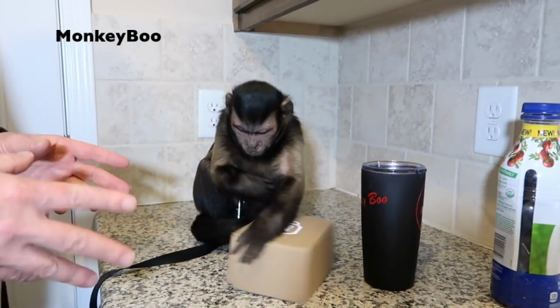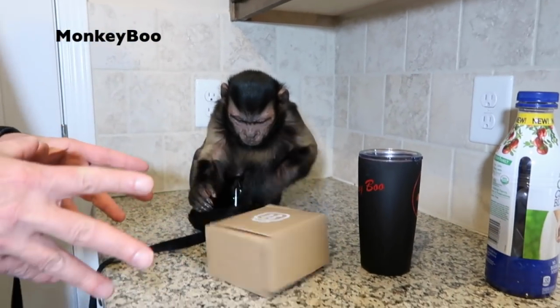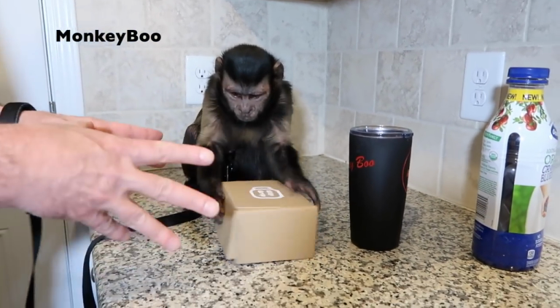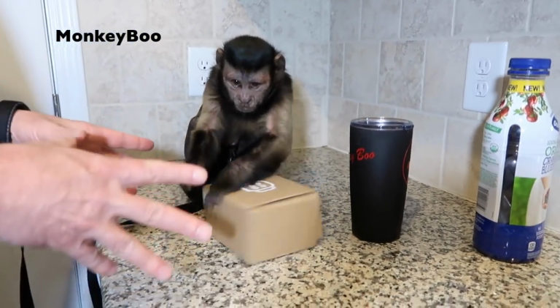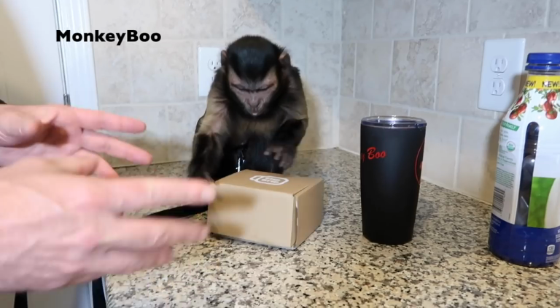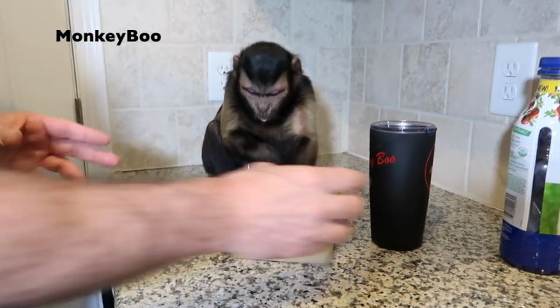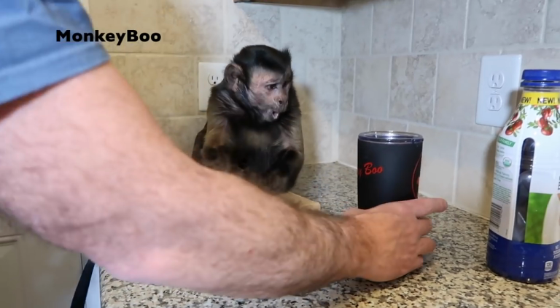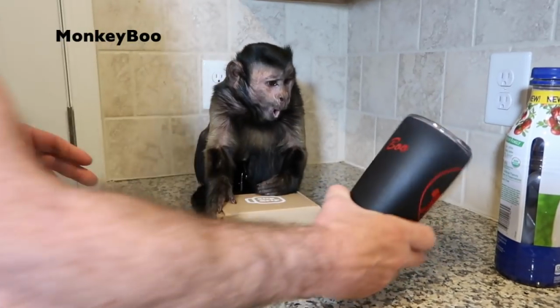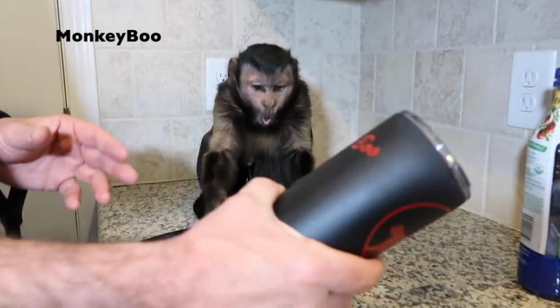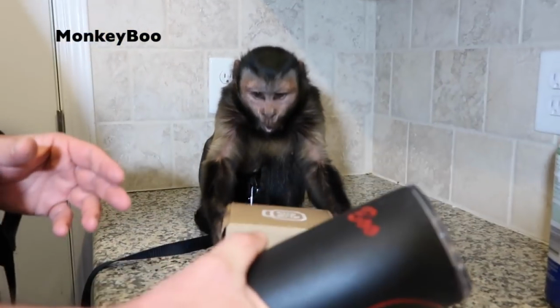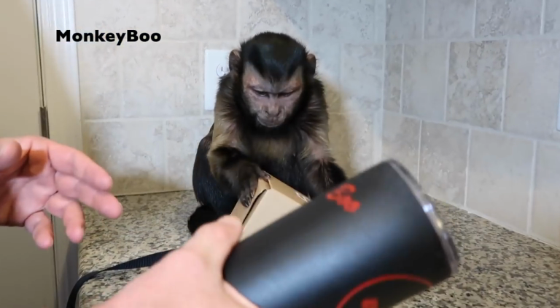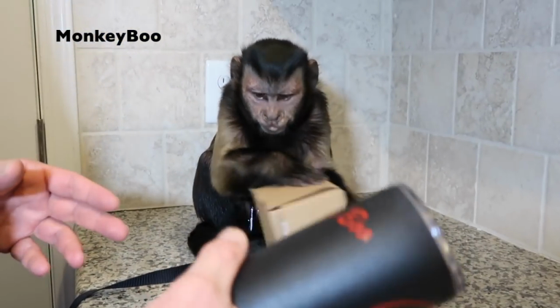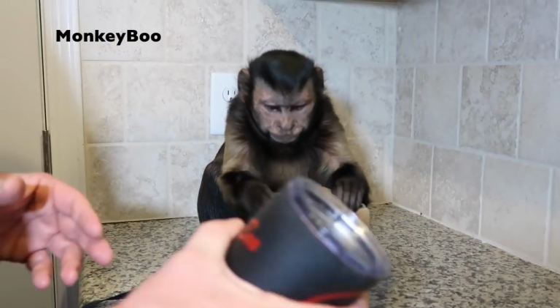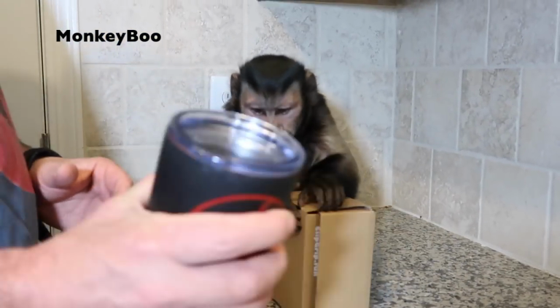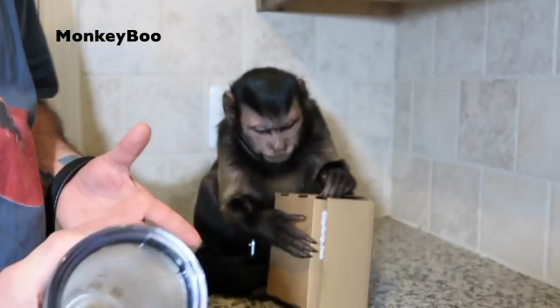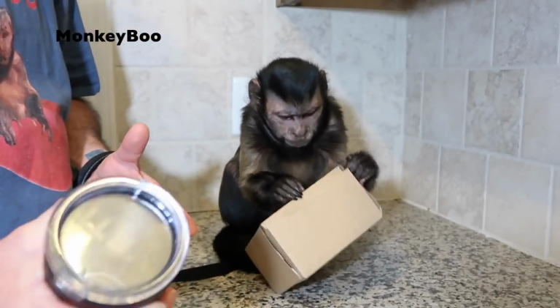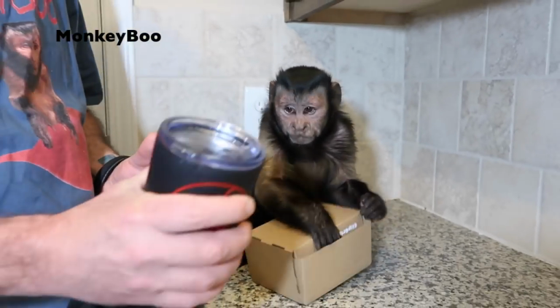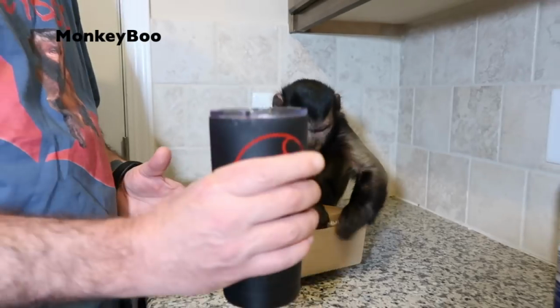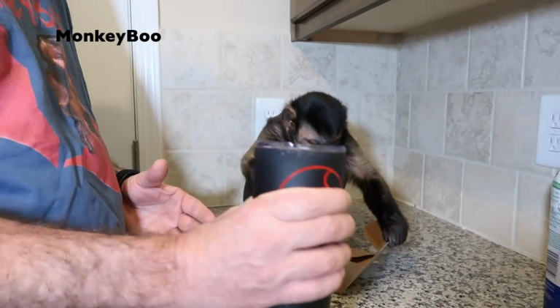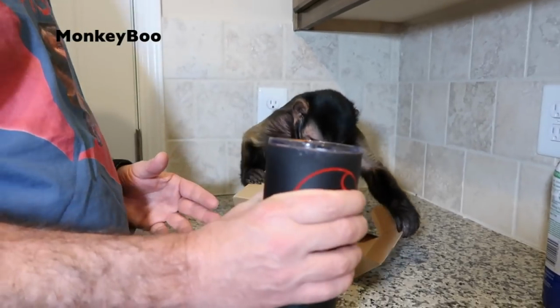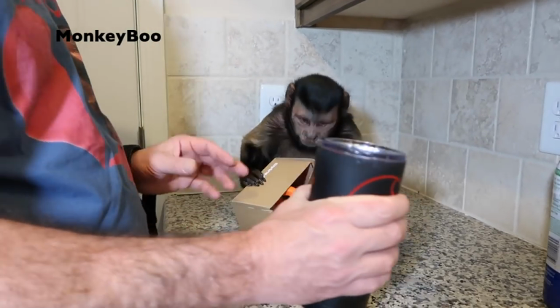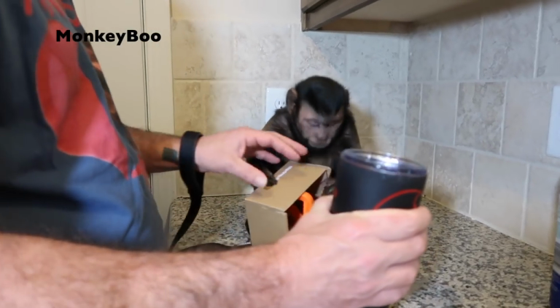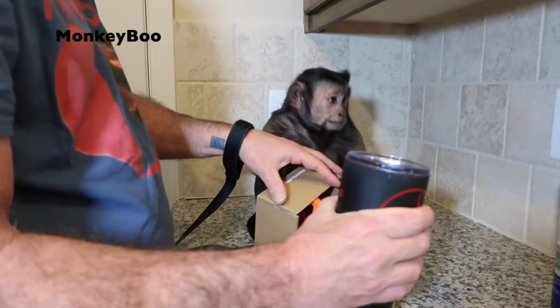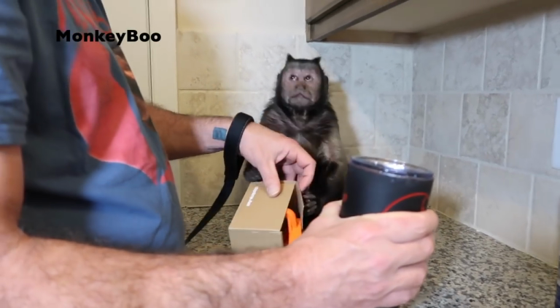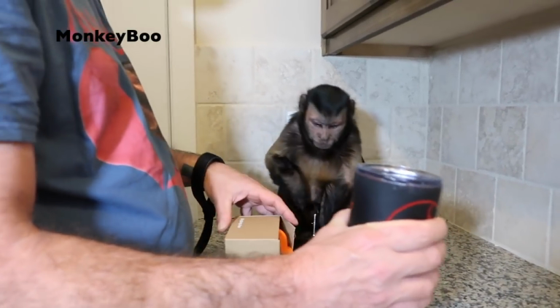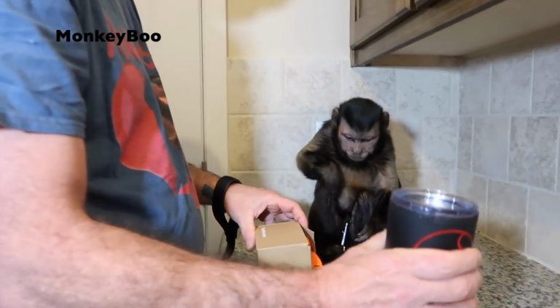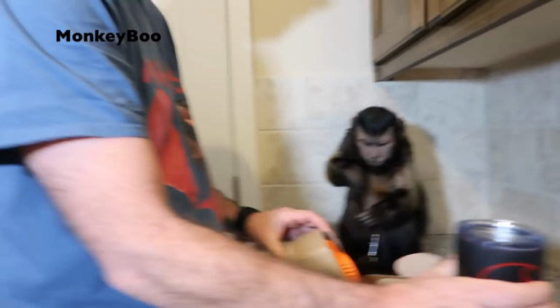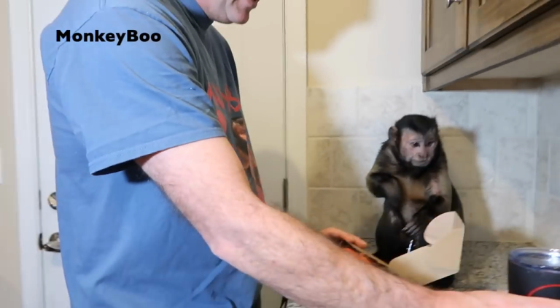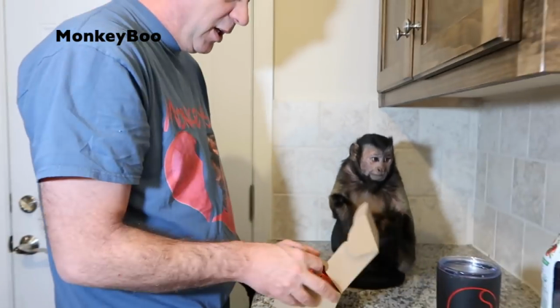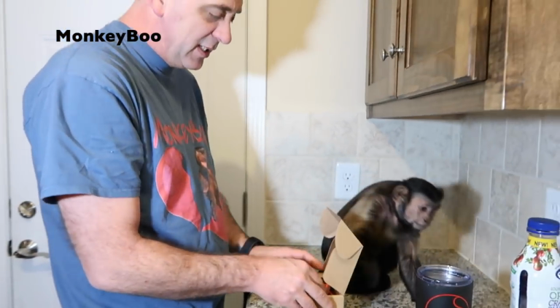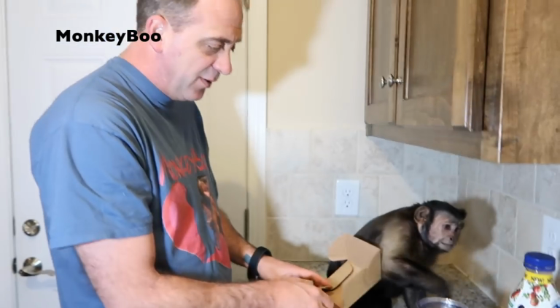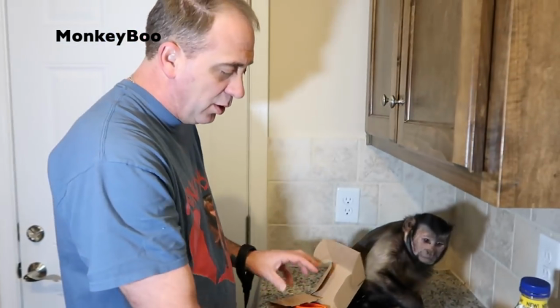A Clip Grip — you guys will see it. You can actually put it on a glass or a can, something in a drinking container, and it actually kind of turns it into a mug. They sent Monkey Boo one. These actually come in like six different colors.